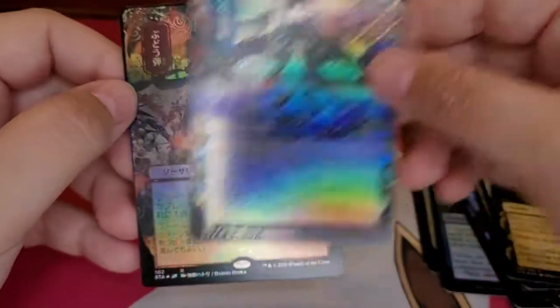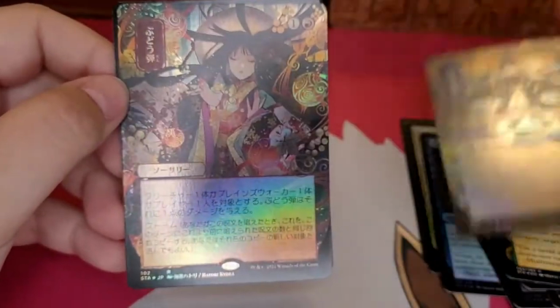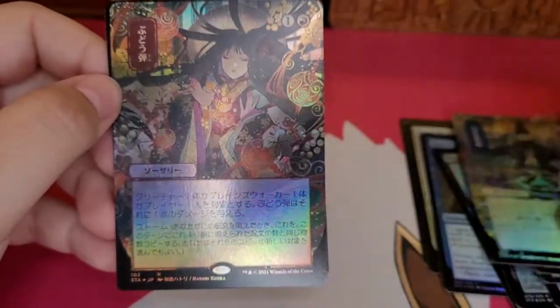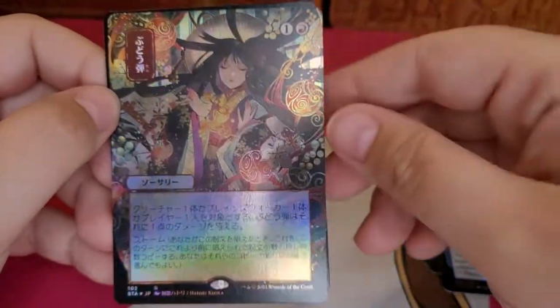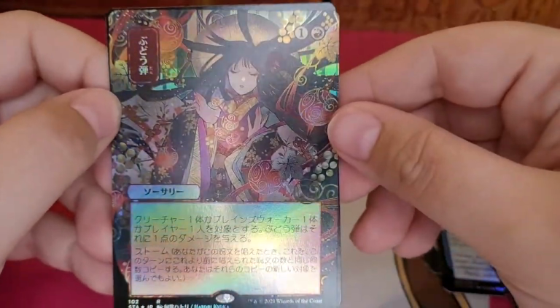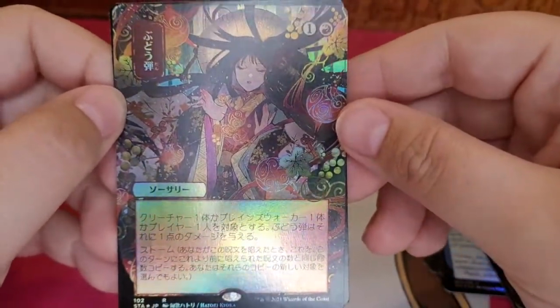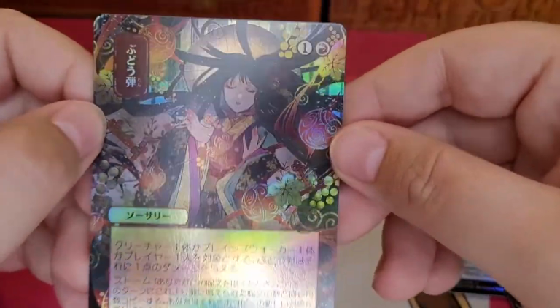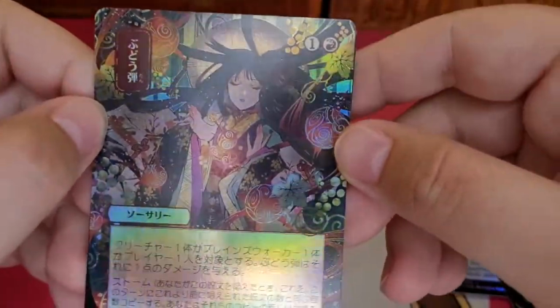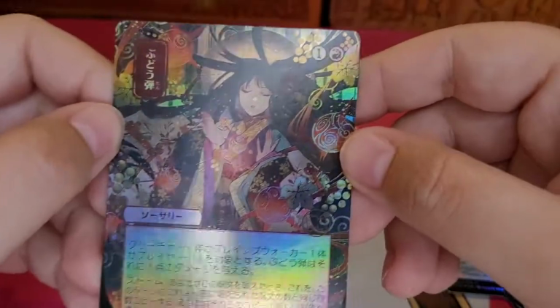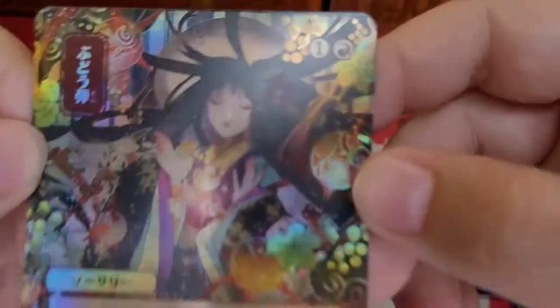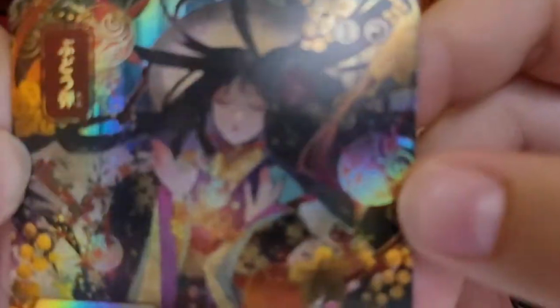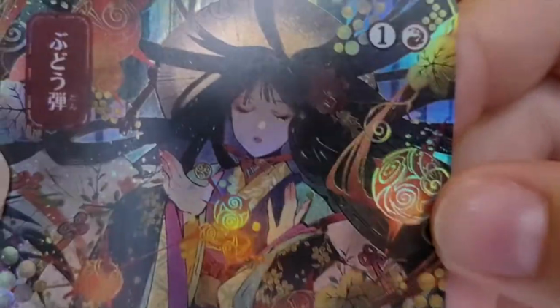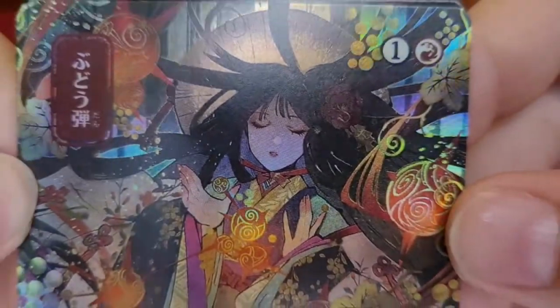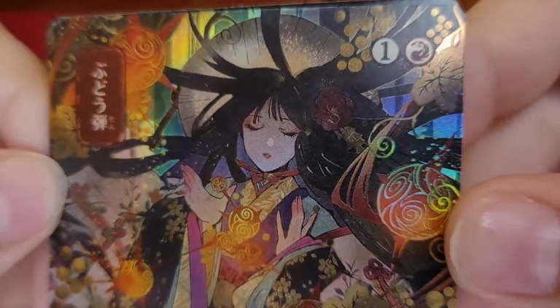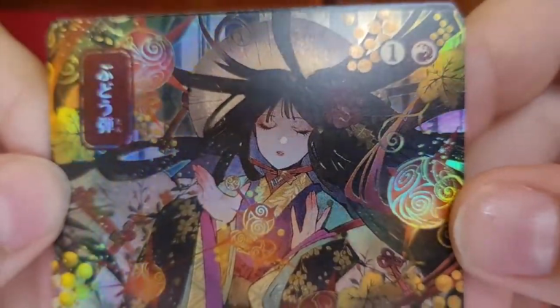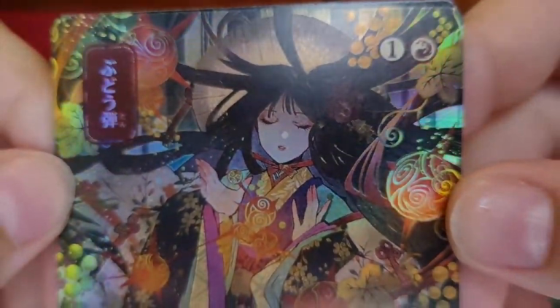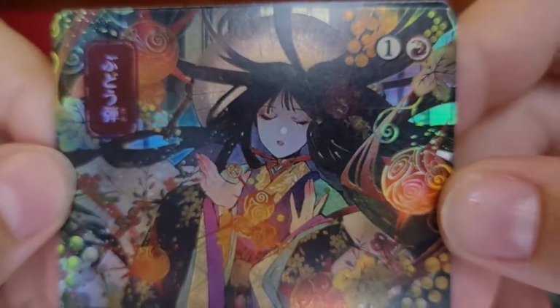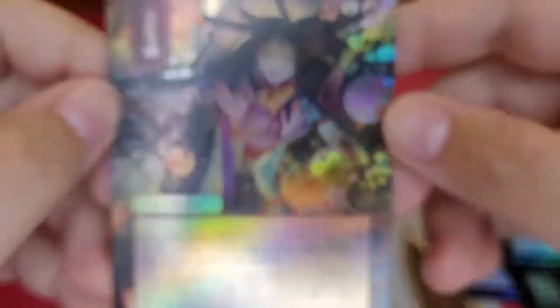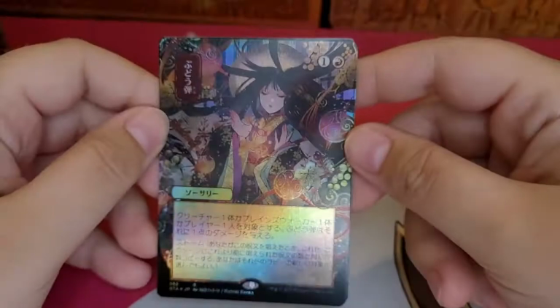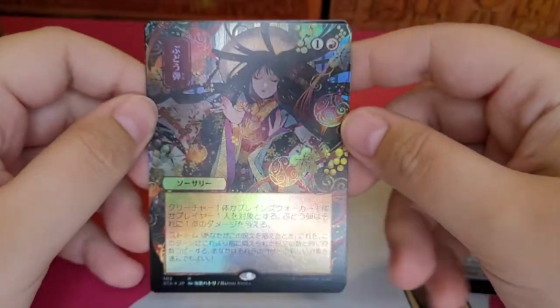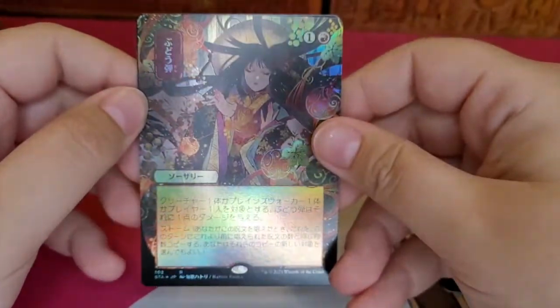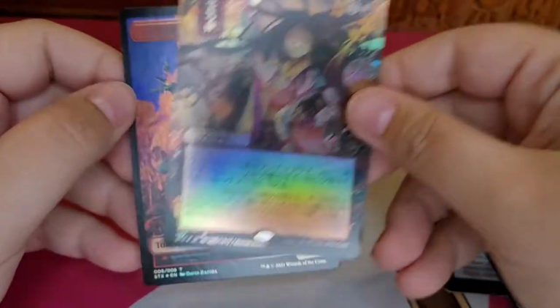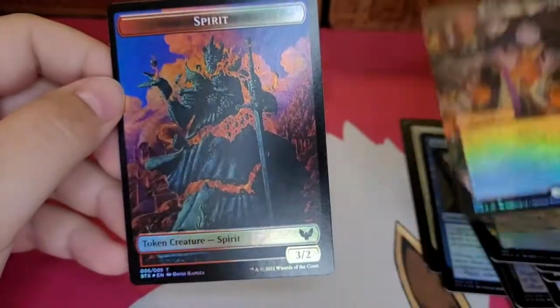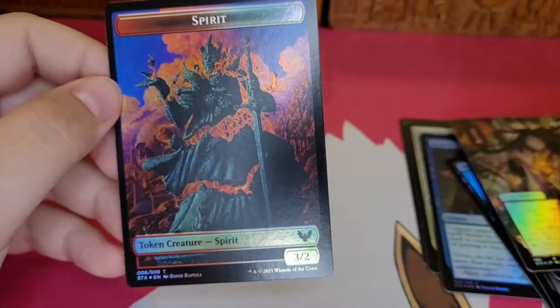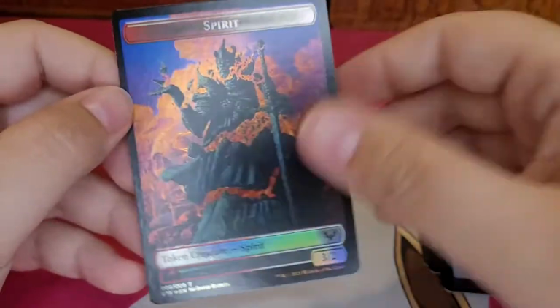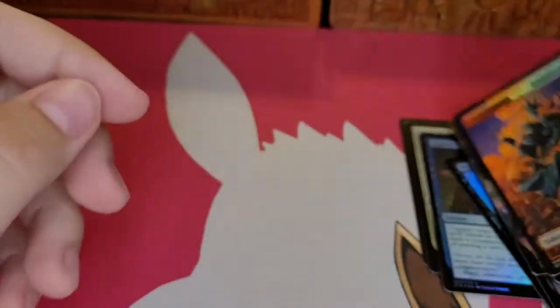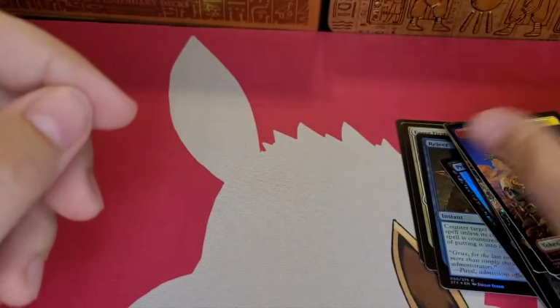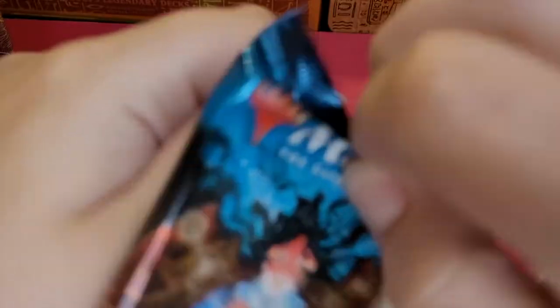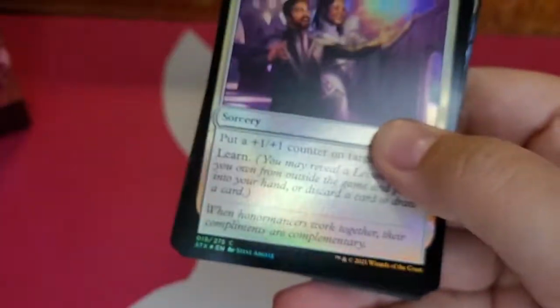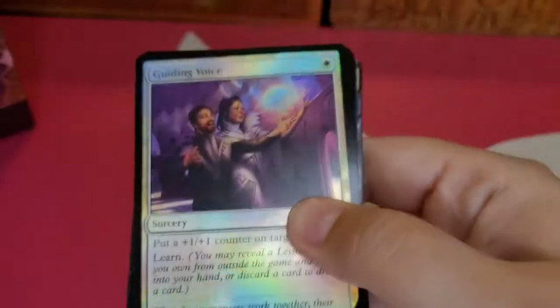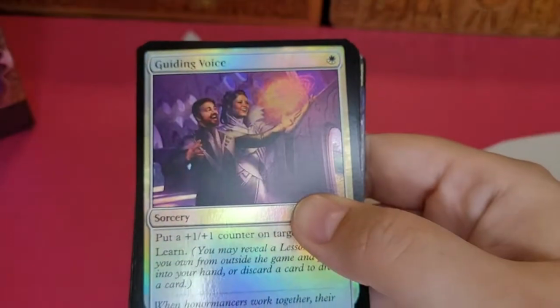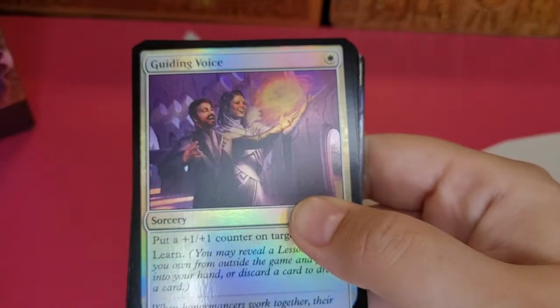And then — oh, she's so cute! I believe that's Grapeshot. I love her! She's really cute. And then Spirit. Yes, that is Grapeshot. So far, so good.